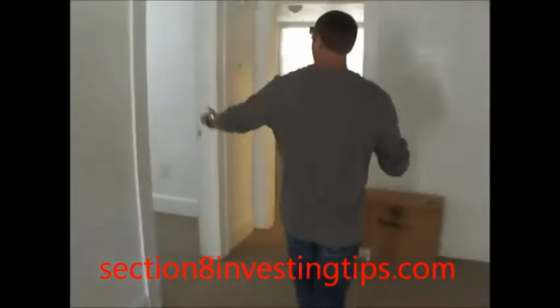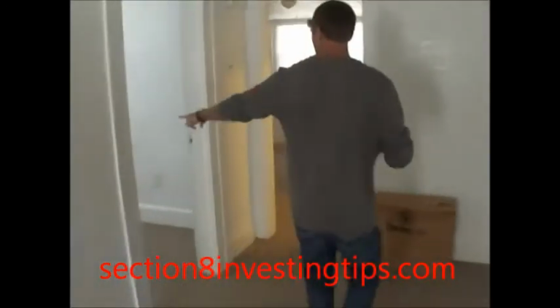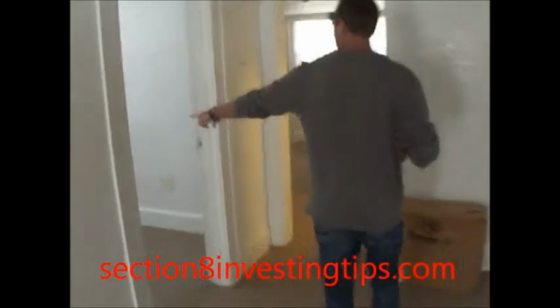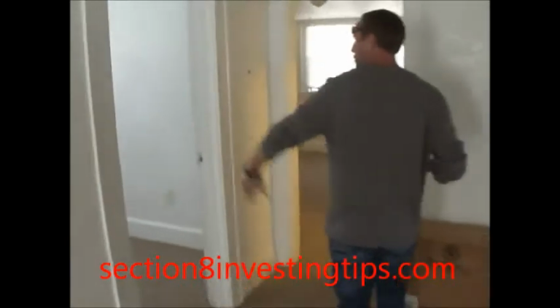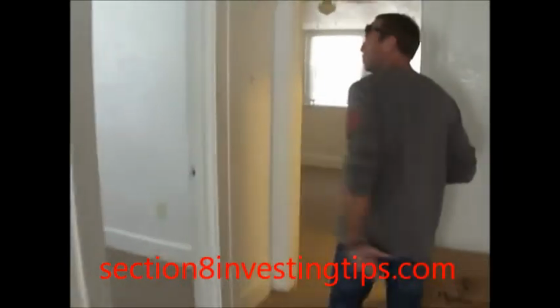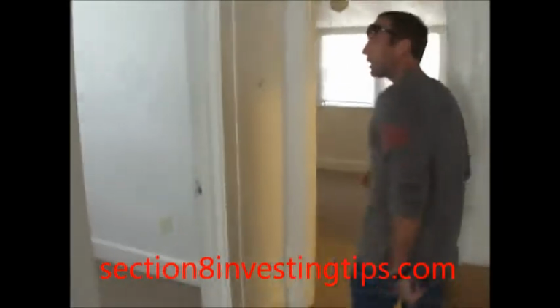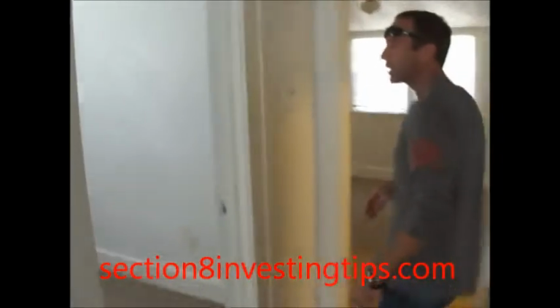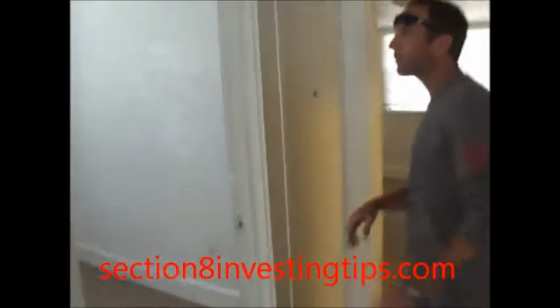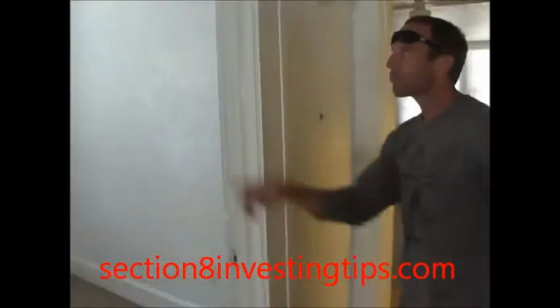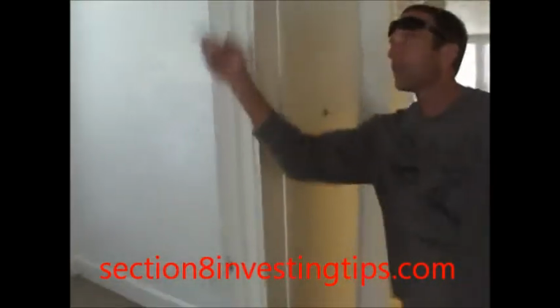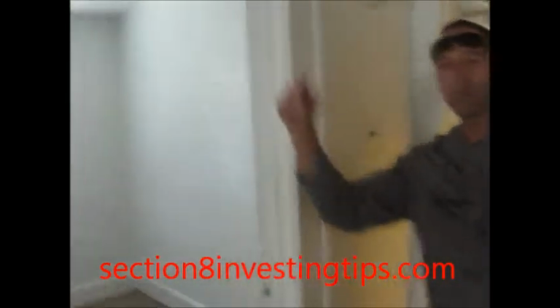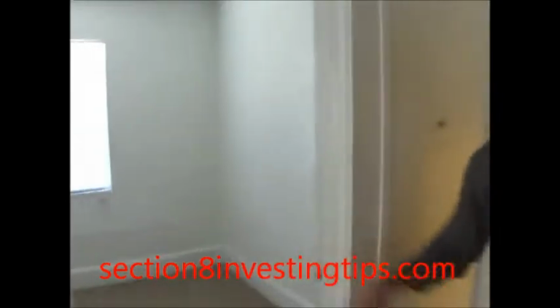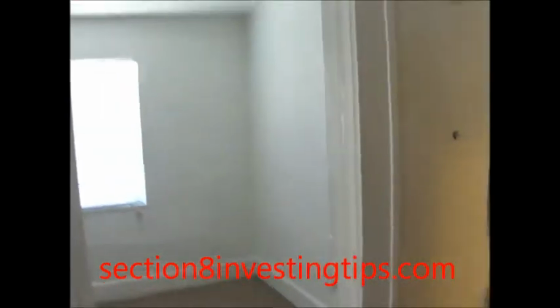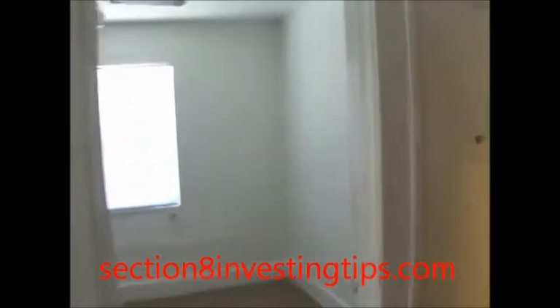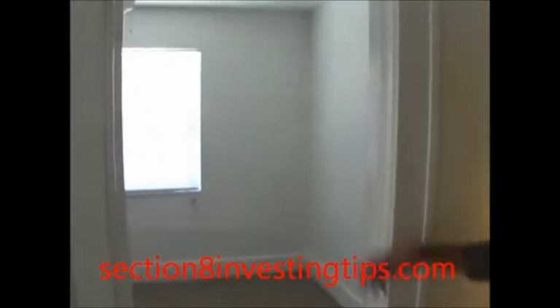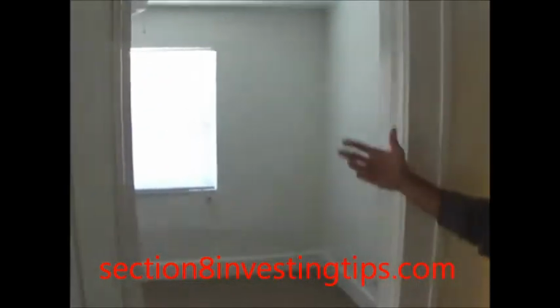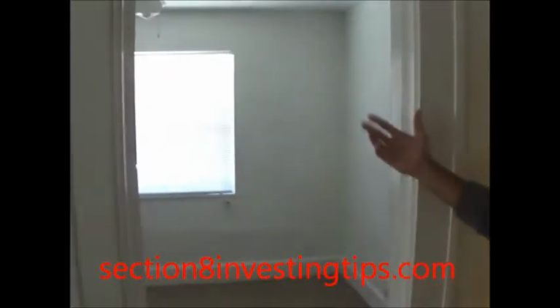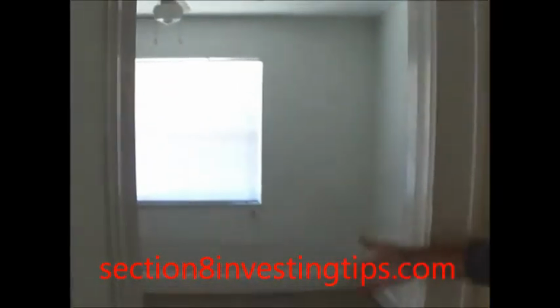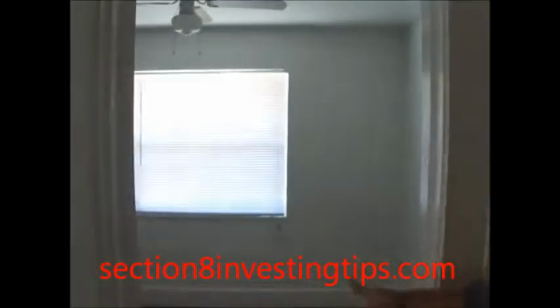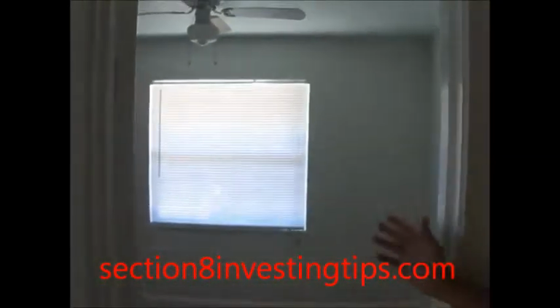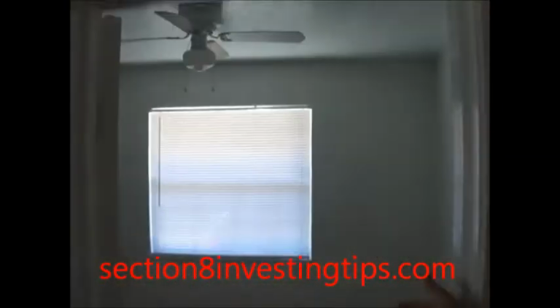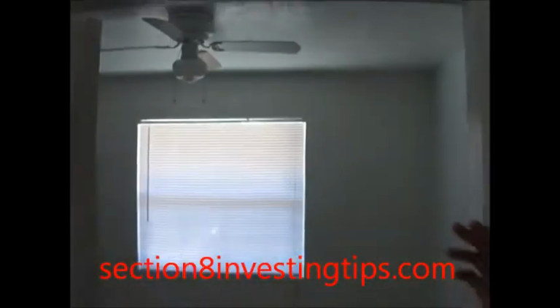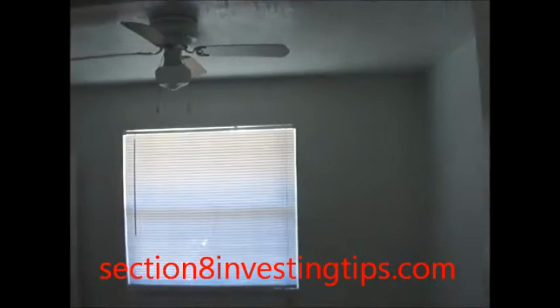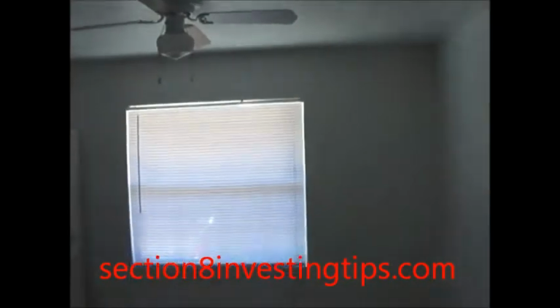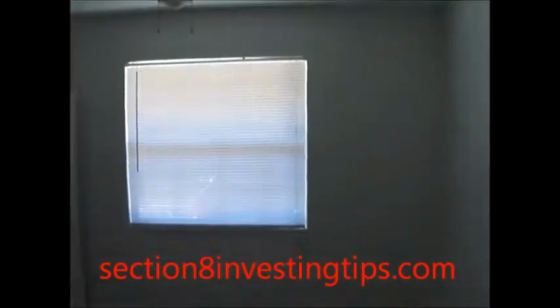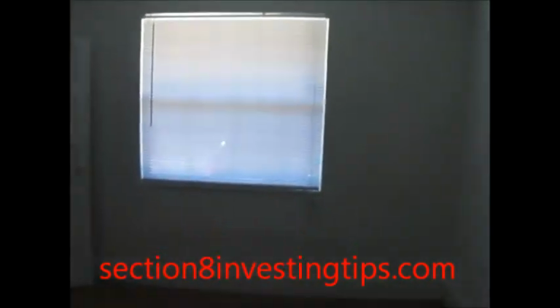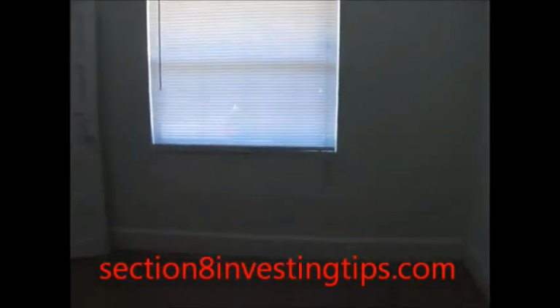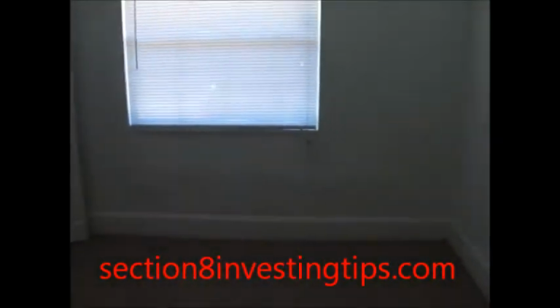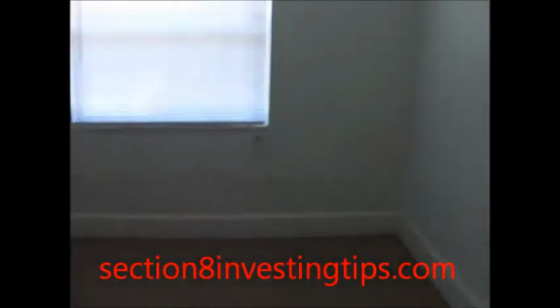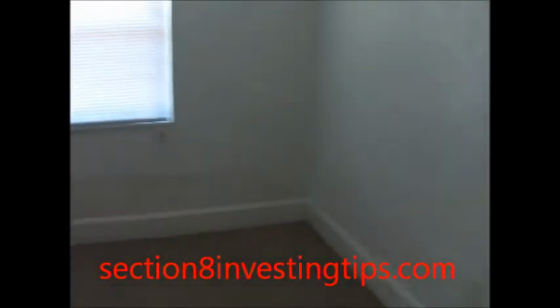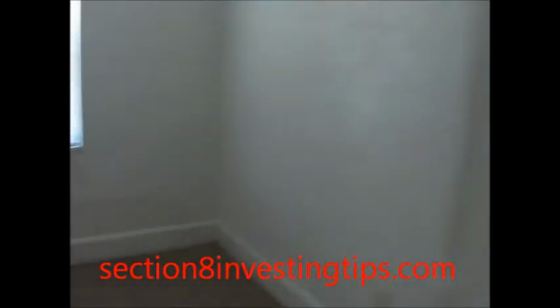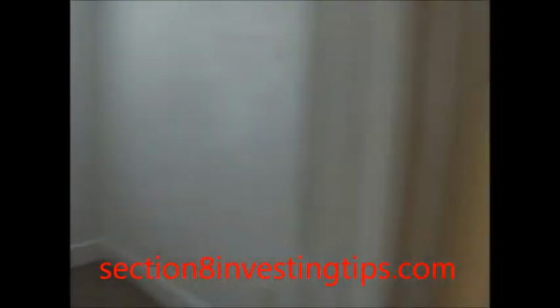Check out bedroom number two — same thing. Fan wasn't working. Keep it. Fresh carpet, fresh paint, fresh blinds — all good to go.